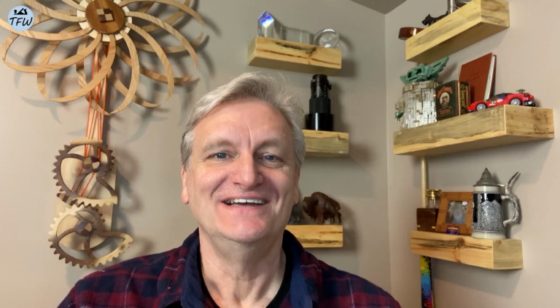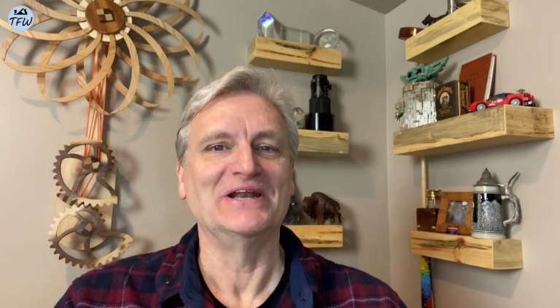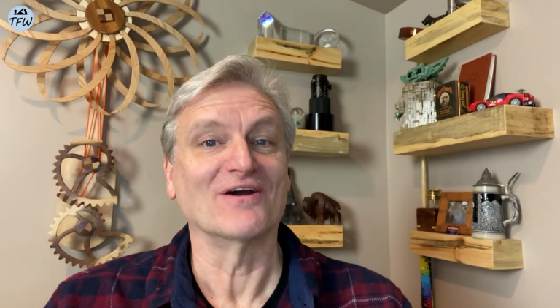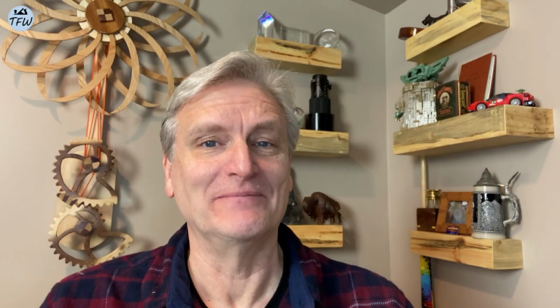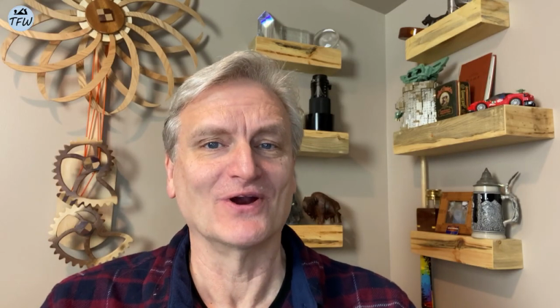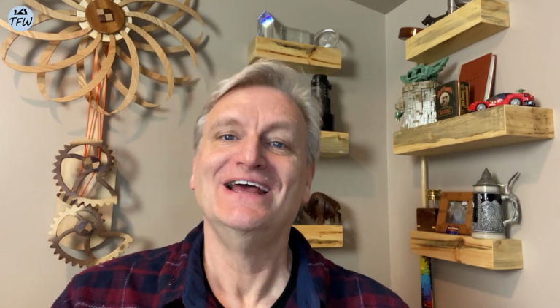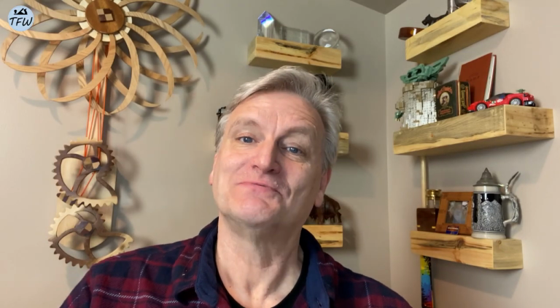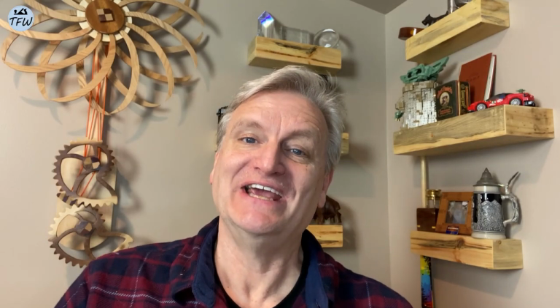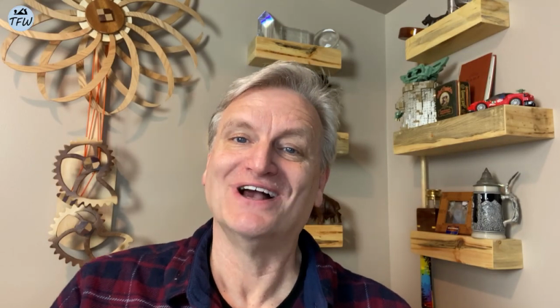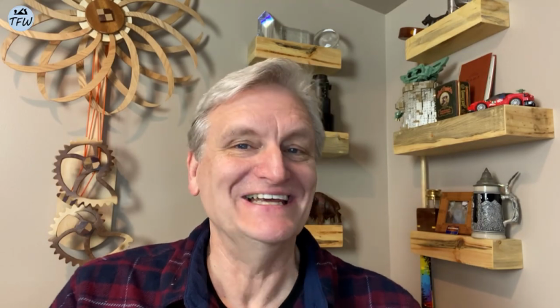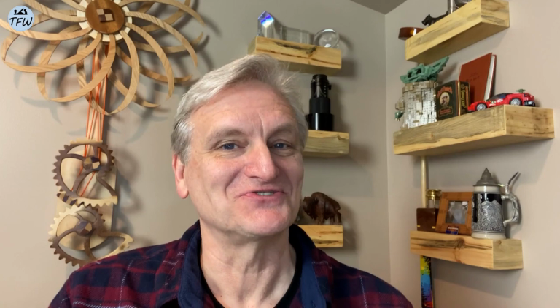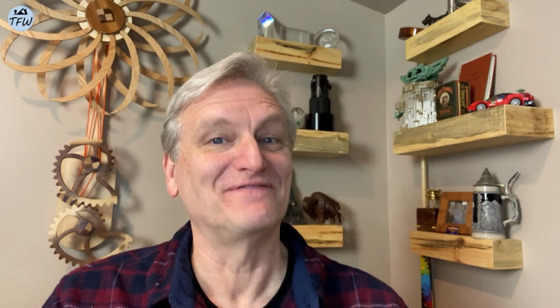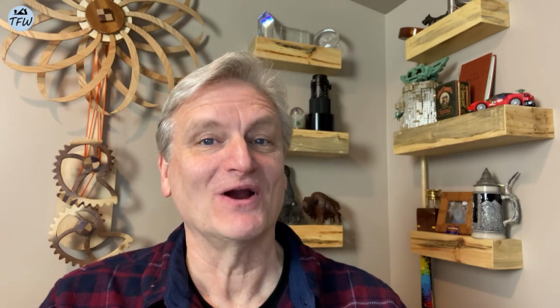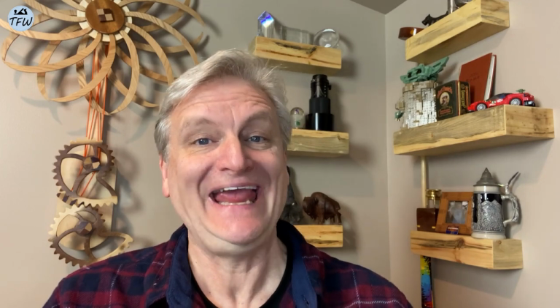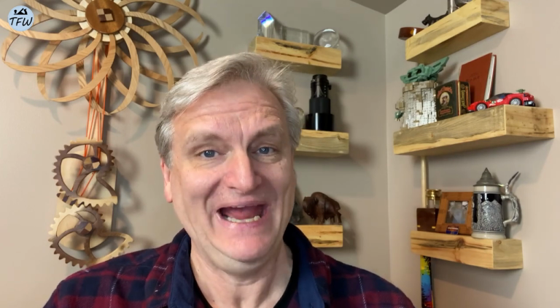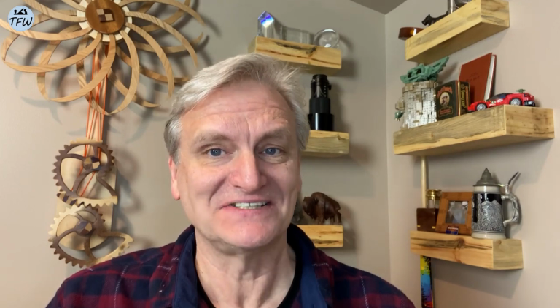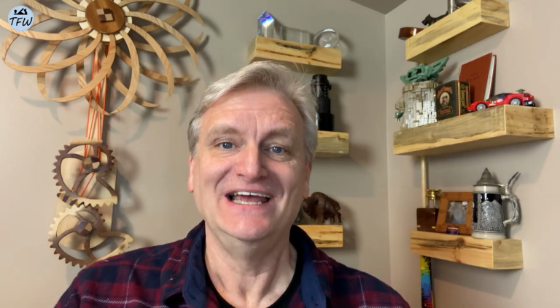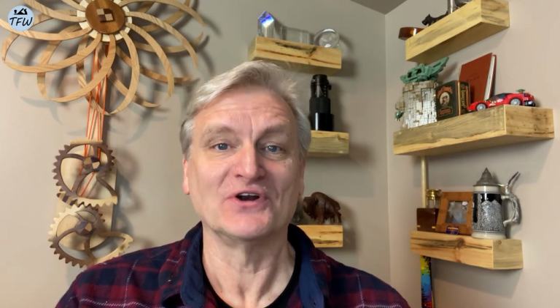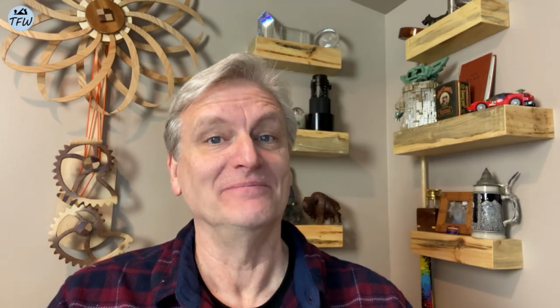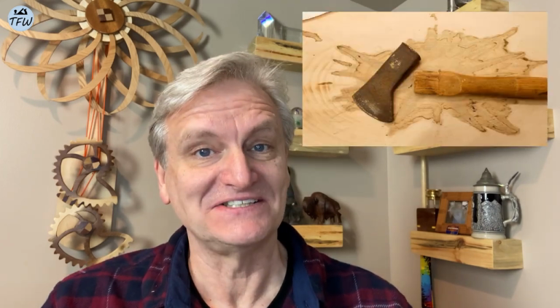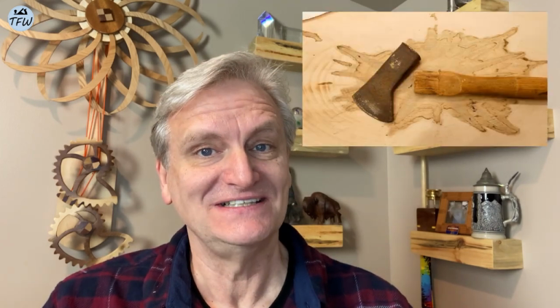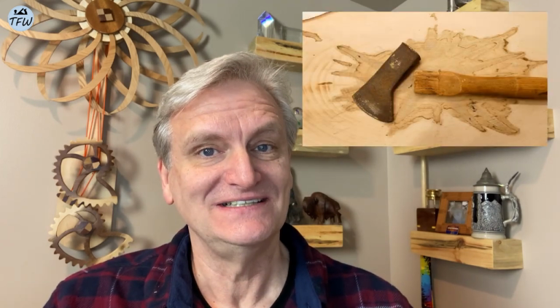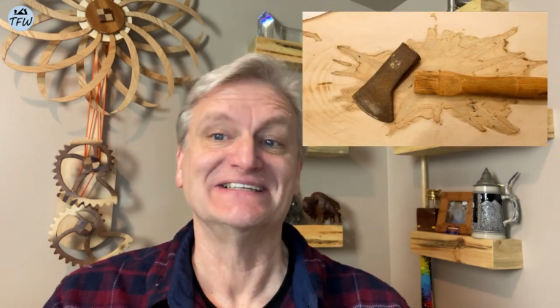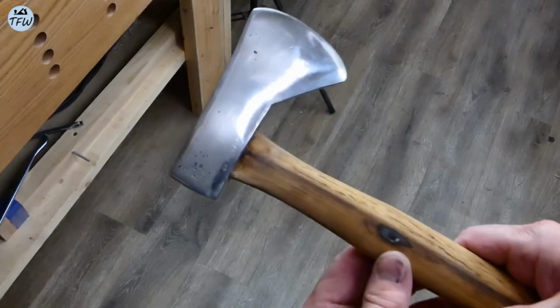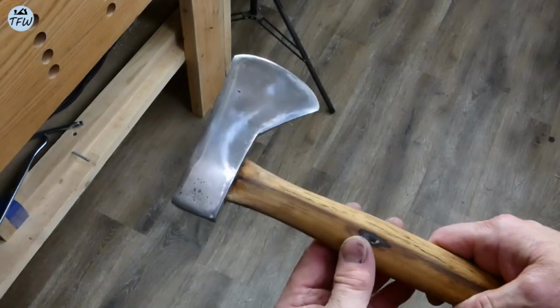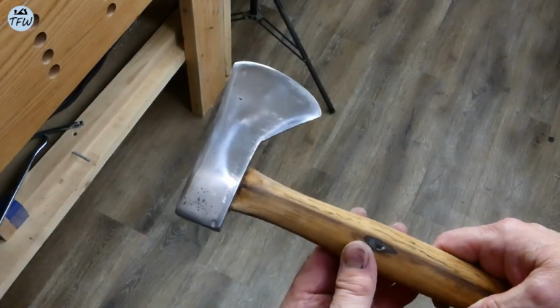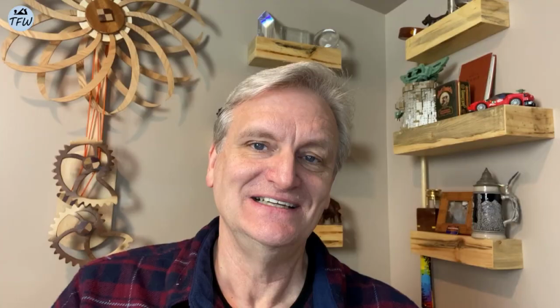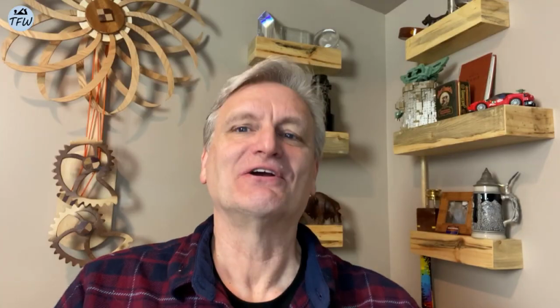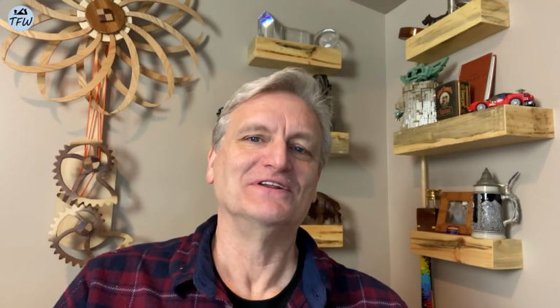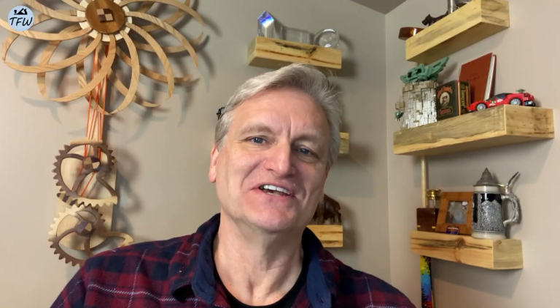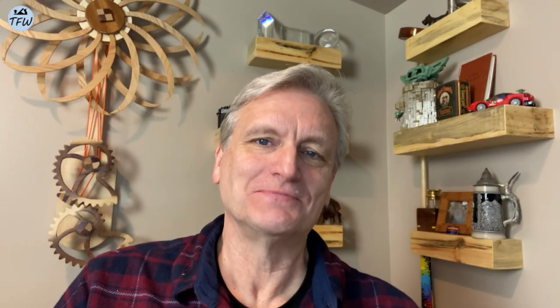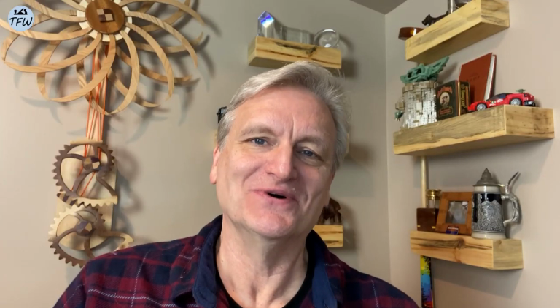Hey everybody, it's Mark the family woodworker. This week we take a rusty and destroyed flea market camp axe and we turn it from this into this. Stick around for the transition, it's pretty cool.